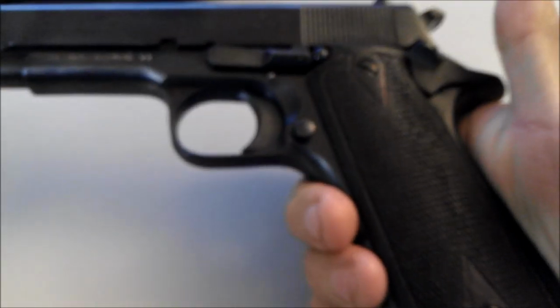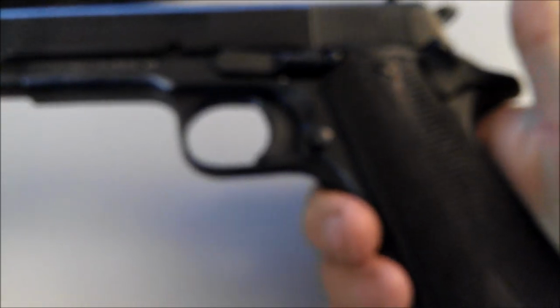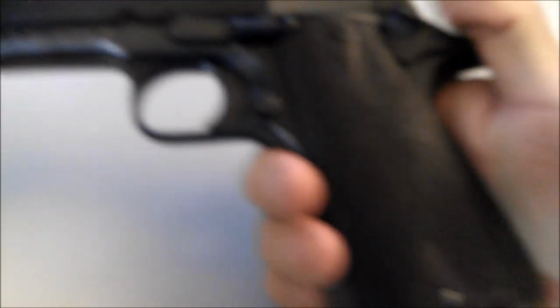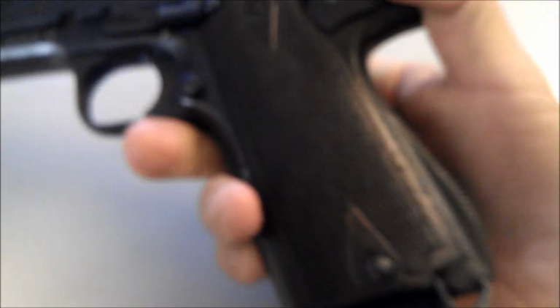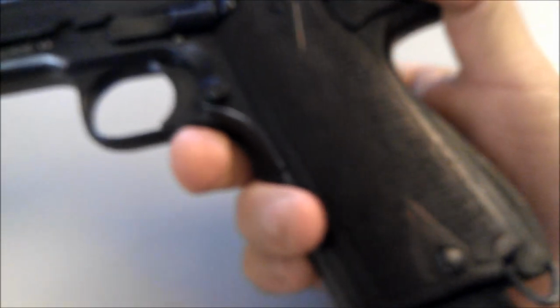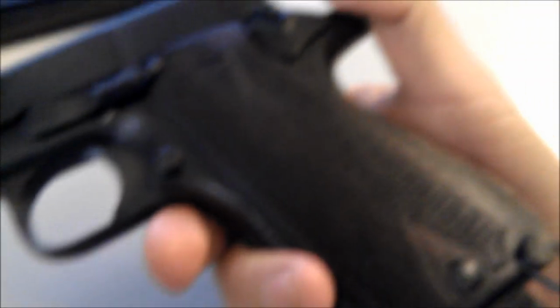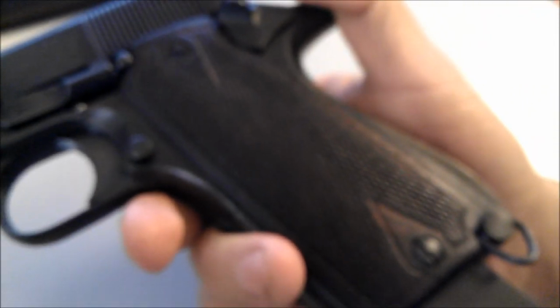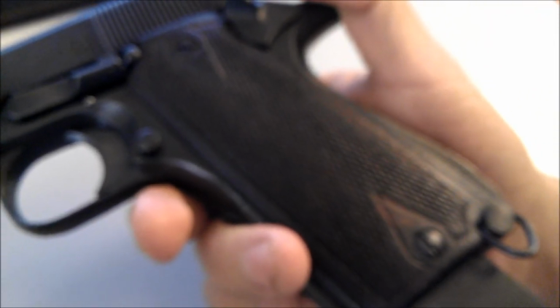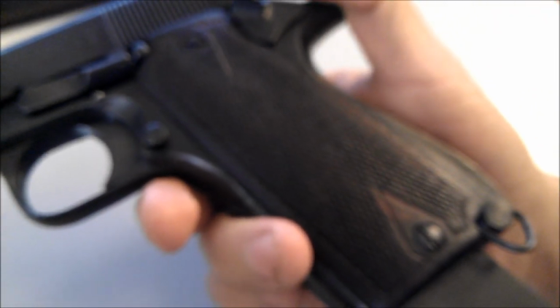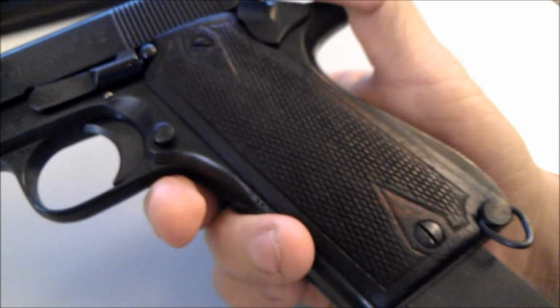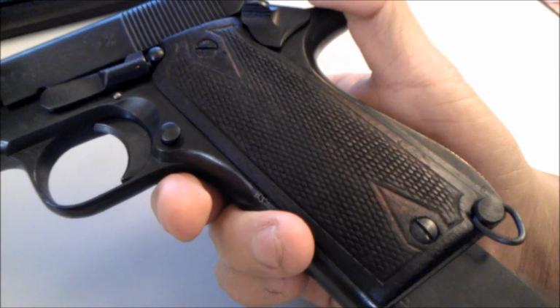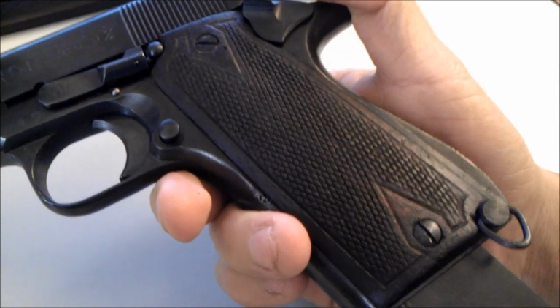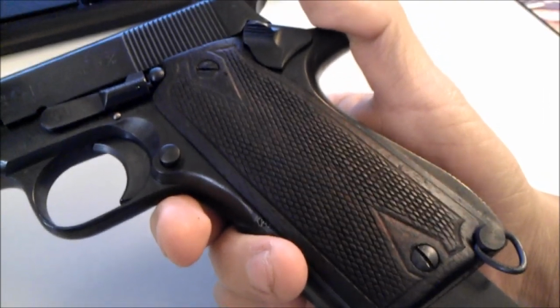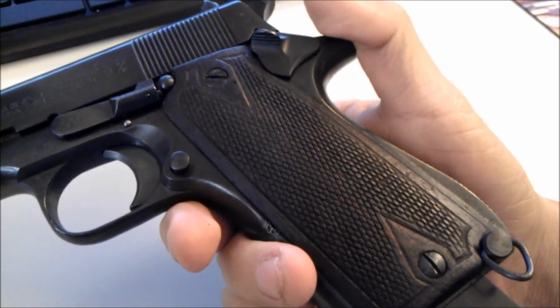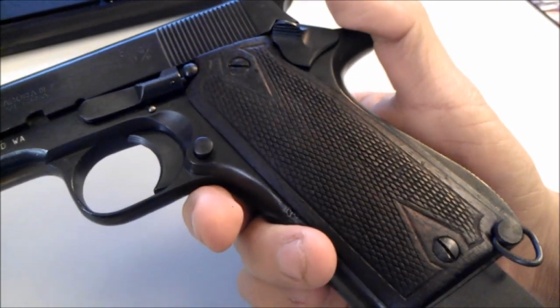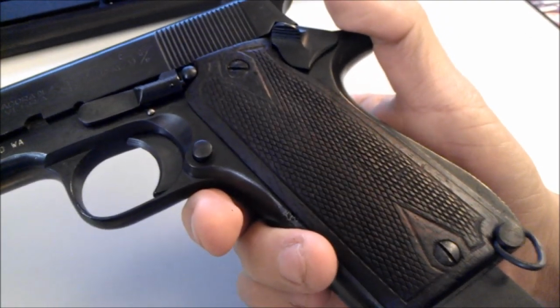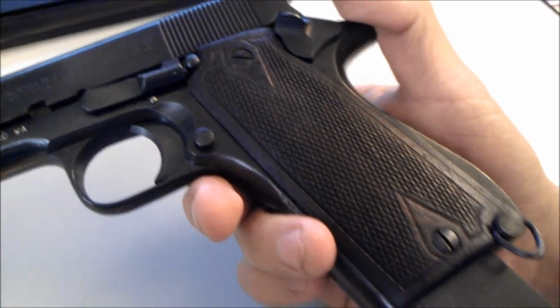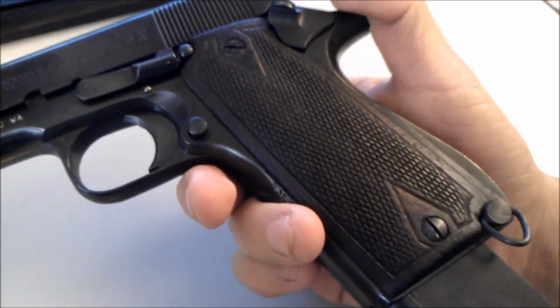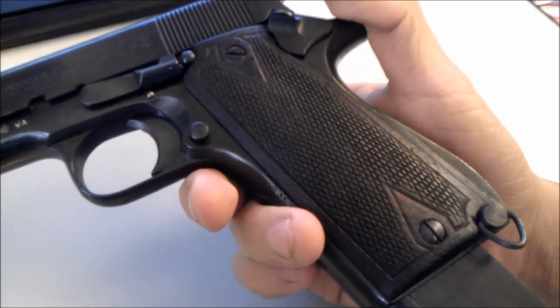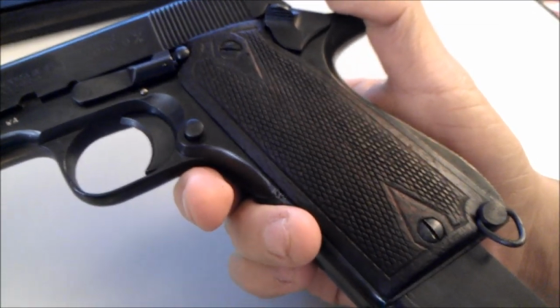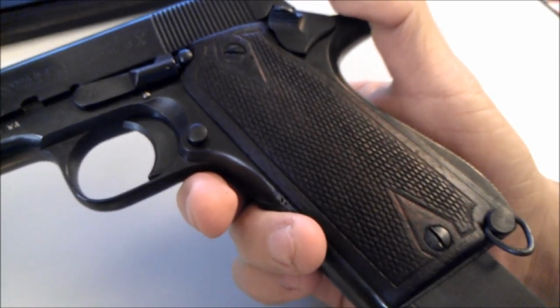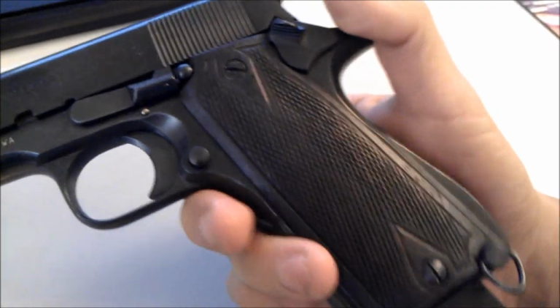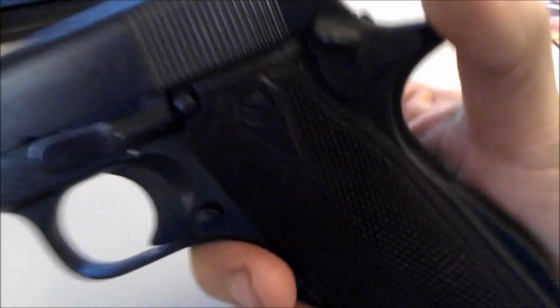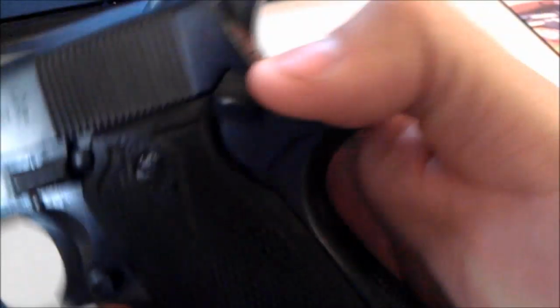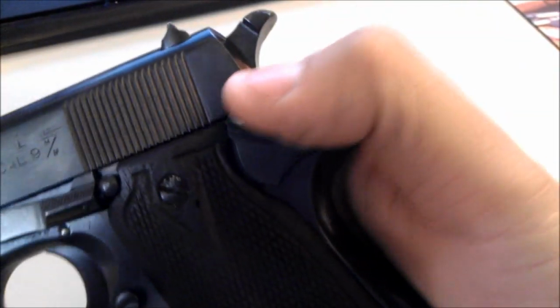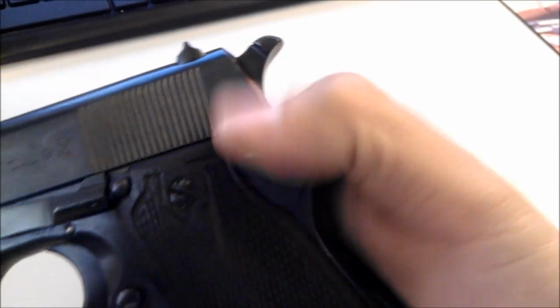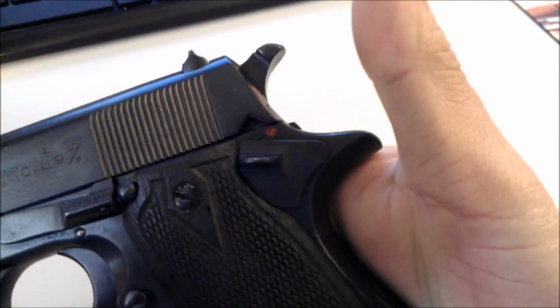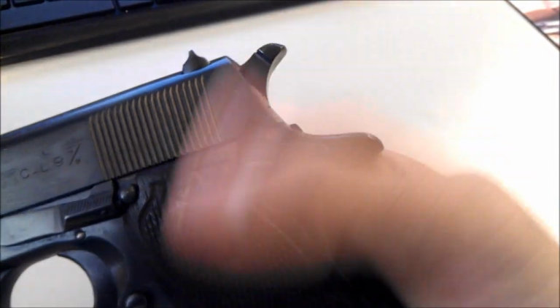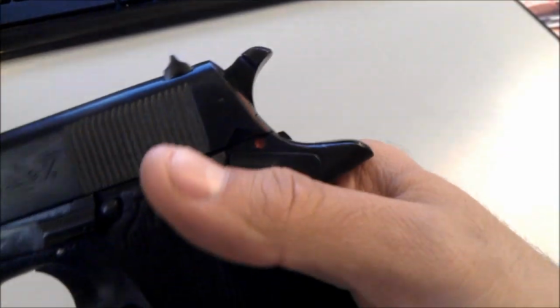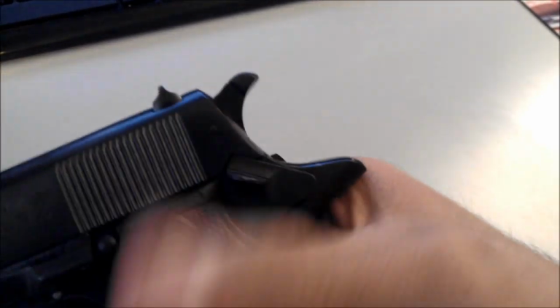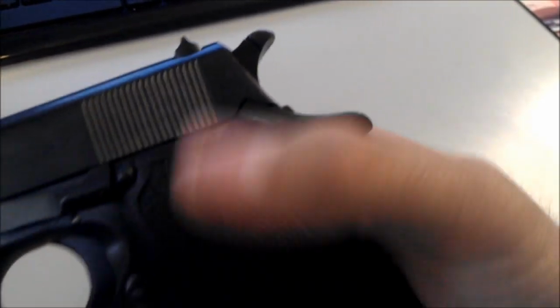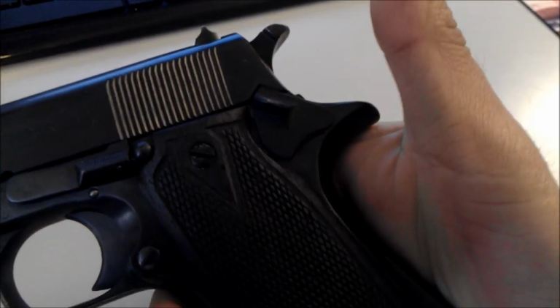You have your typical .45 controls. You got your magazine release right there — comes out with ease. You got your standard hand grips, and I think these can actually change out with .45 hand grips, any type of 1911 or 1911 A1 hand grips. Back here we have a safety — that's on fire, and that's safe mode.